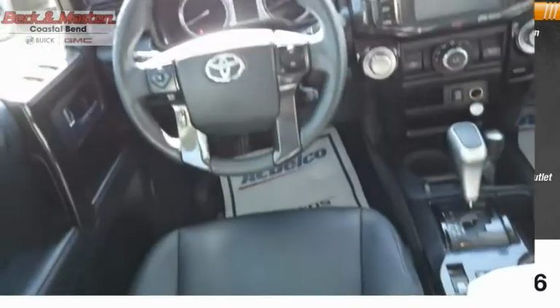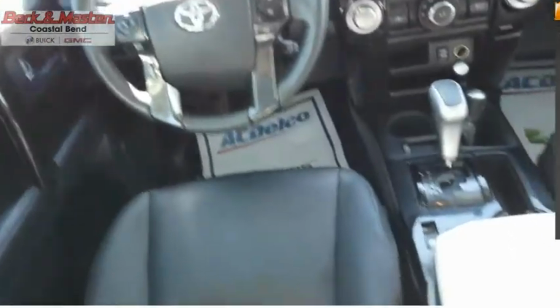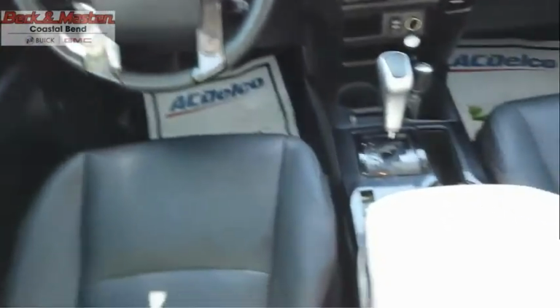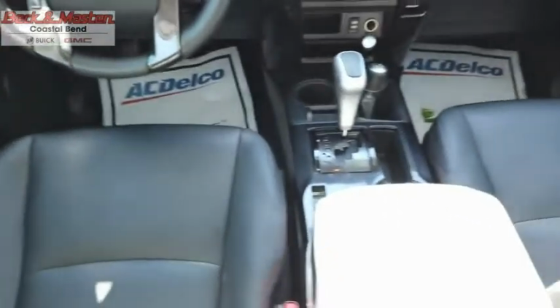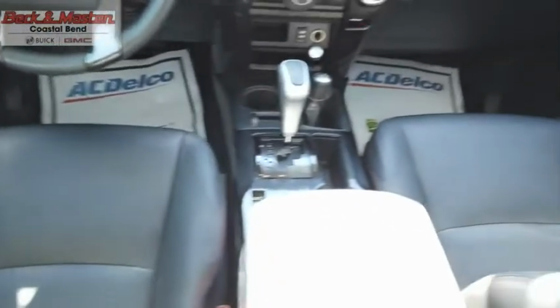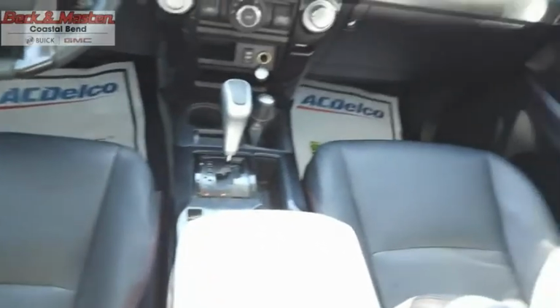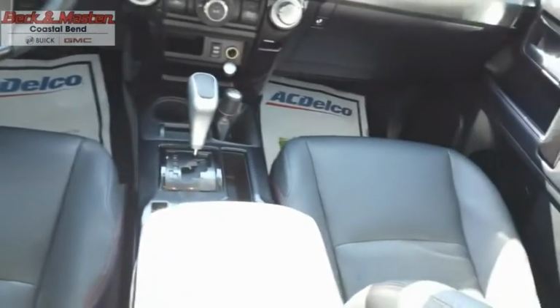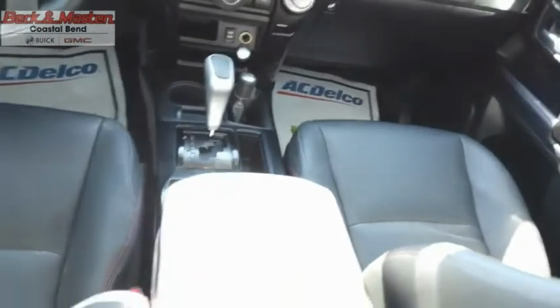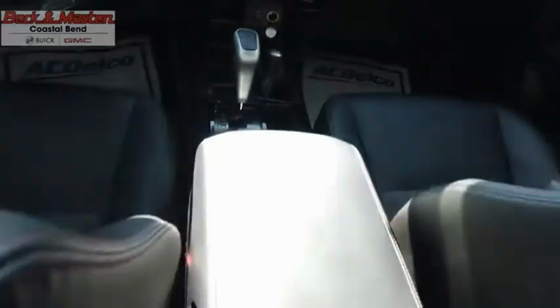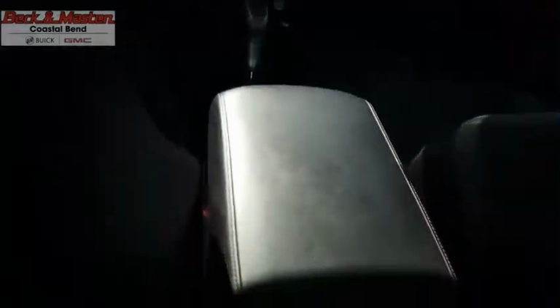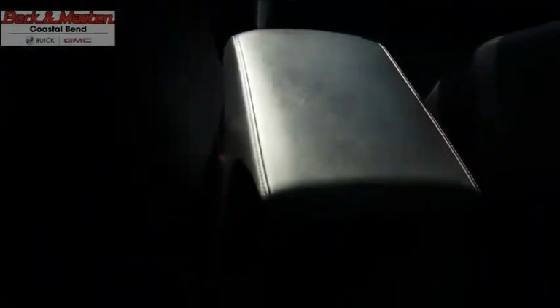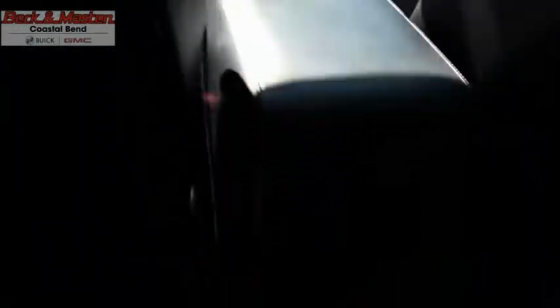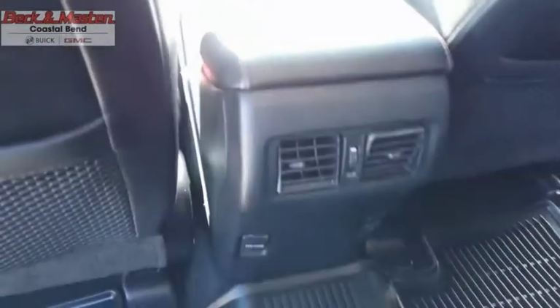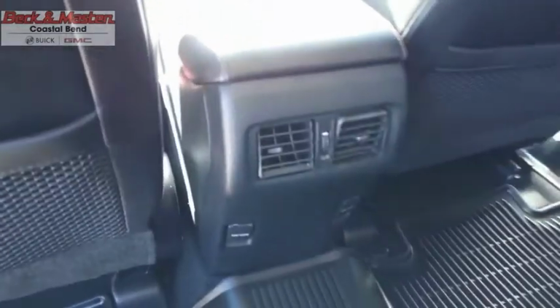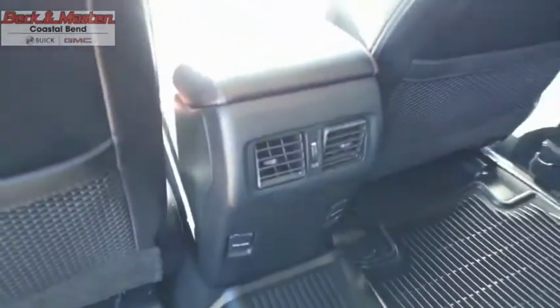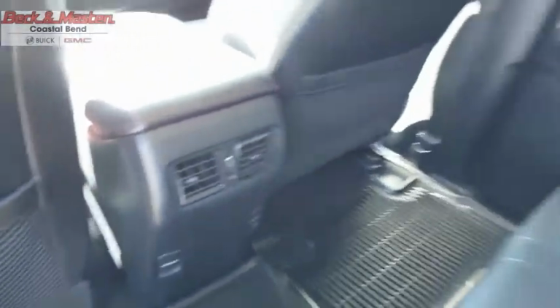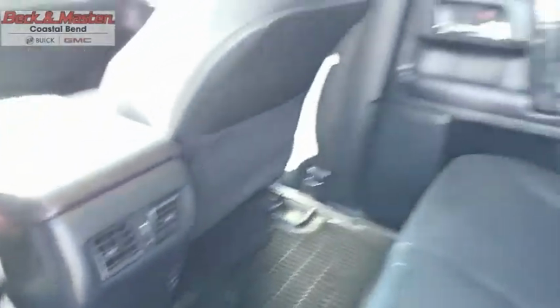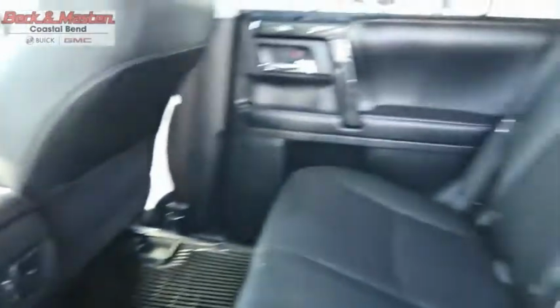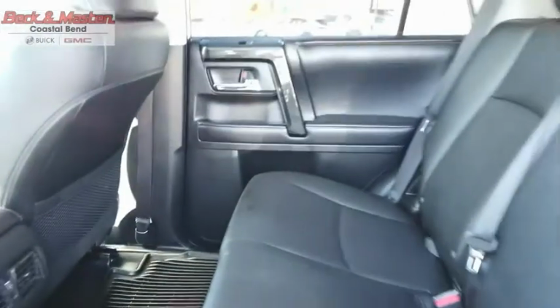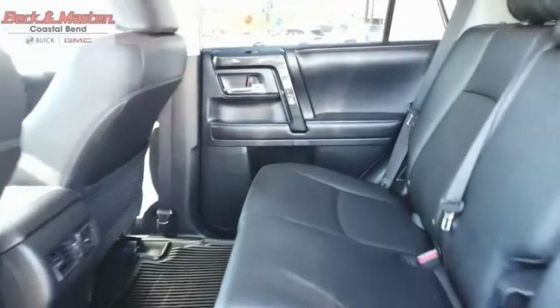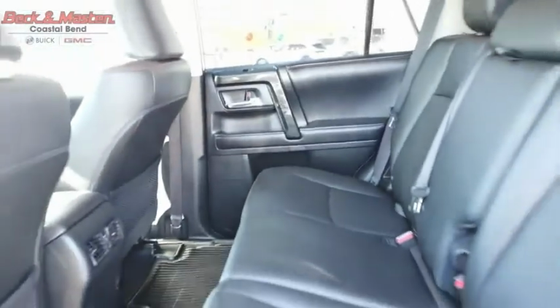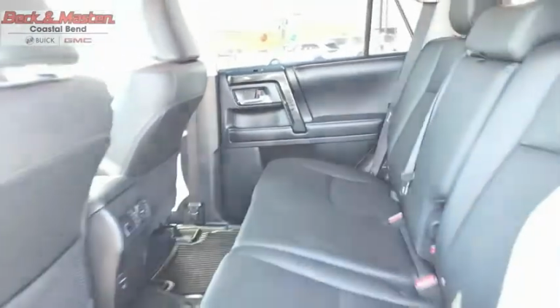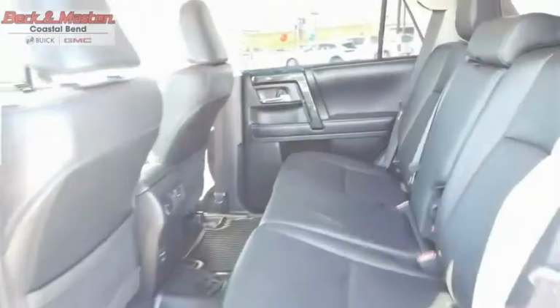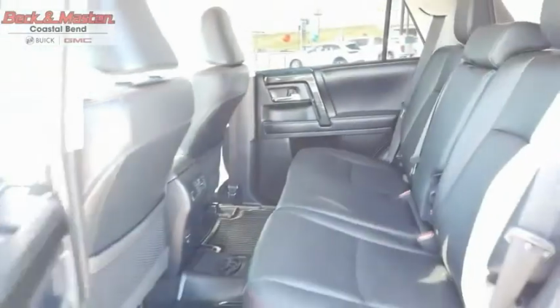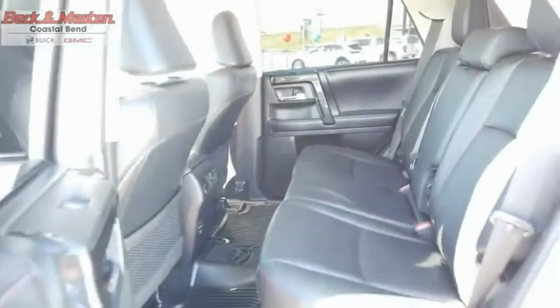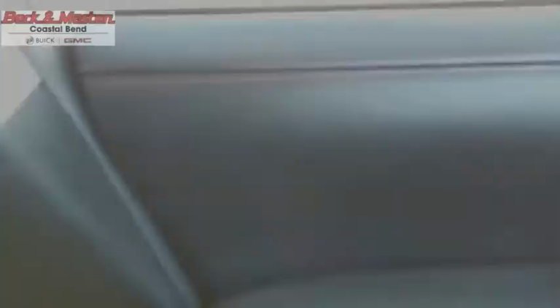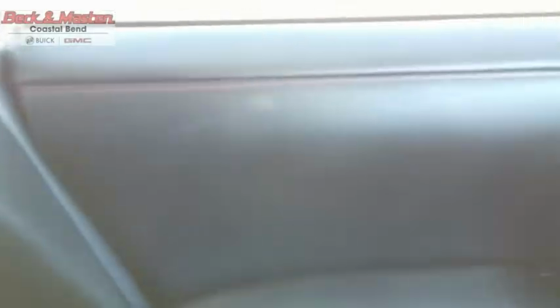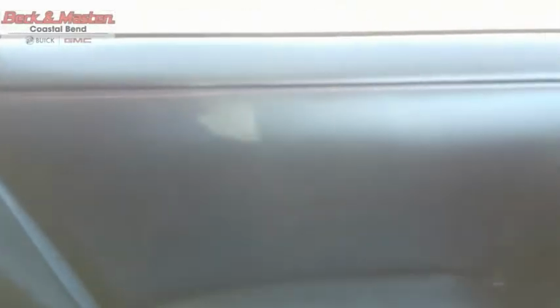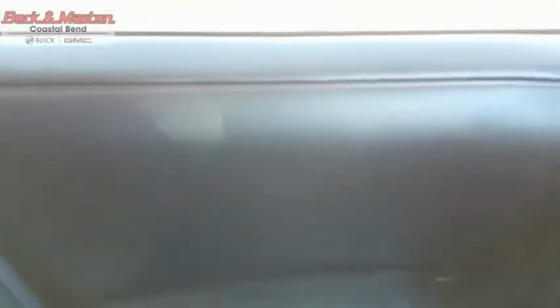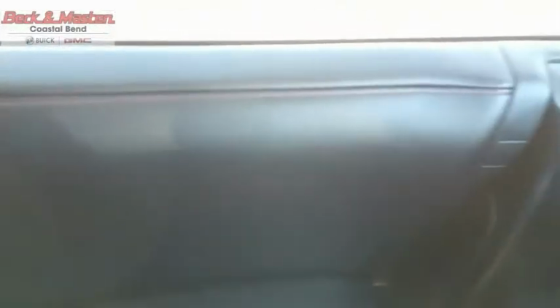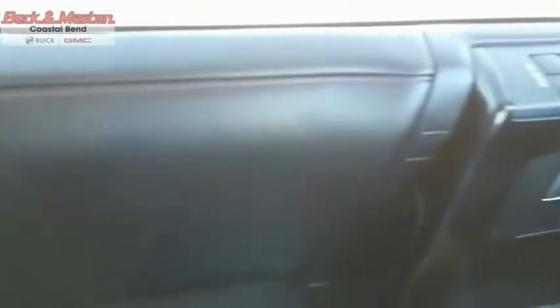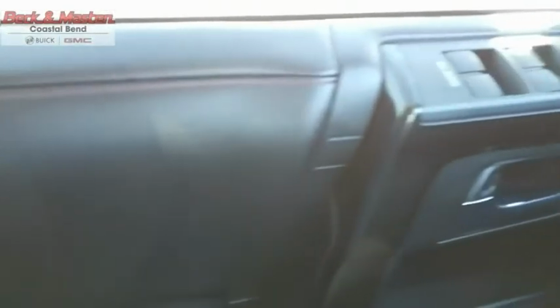4Runner durability is unbeatable. There are more 4Runners on the road today than any other mid-size SUV. Searching for a dependable vehicle that looks great too? You've found it, so stop in today!